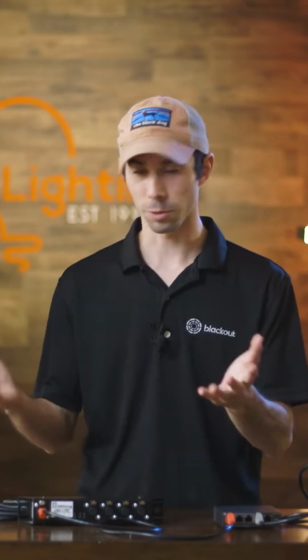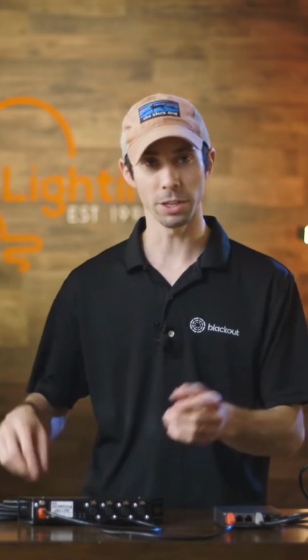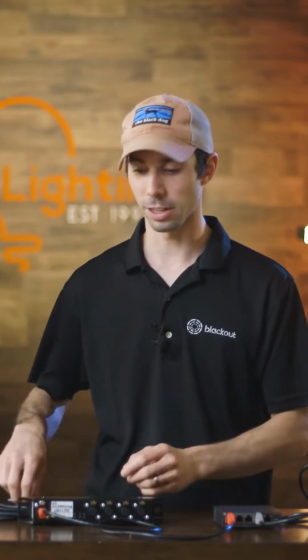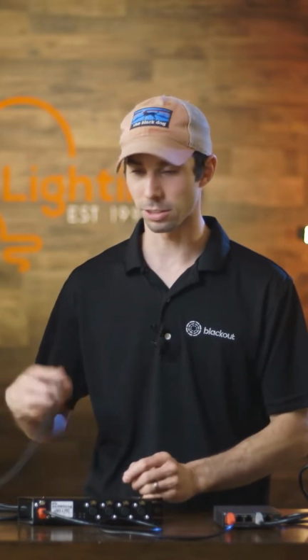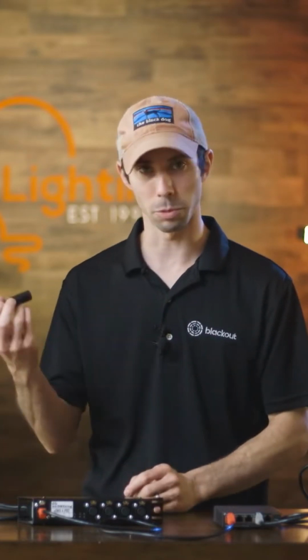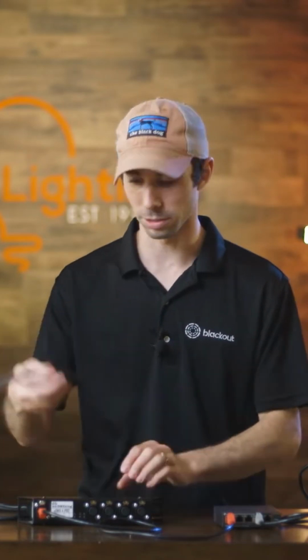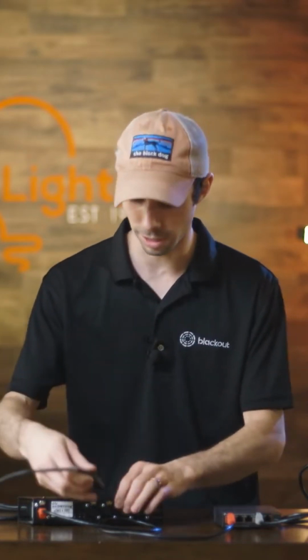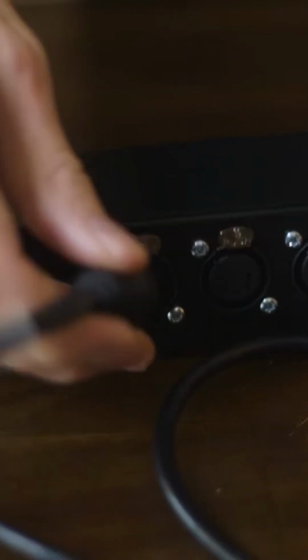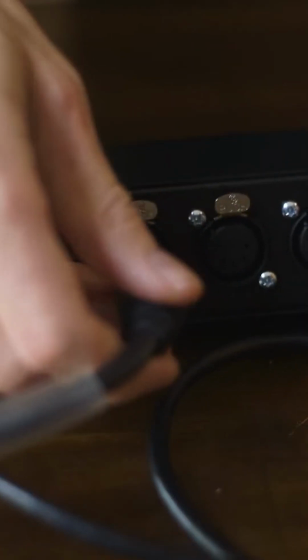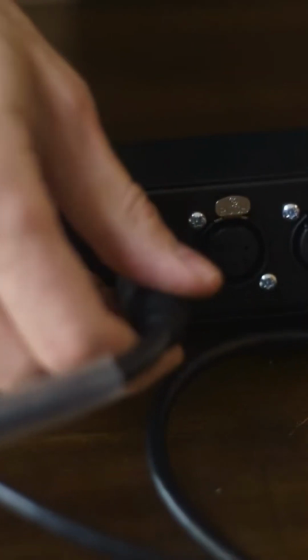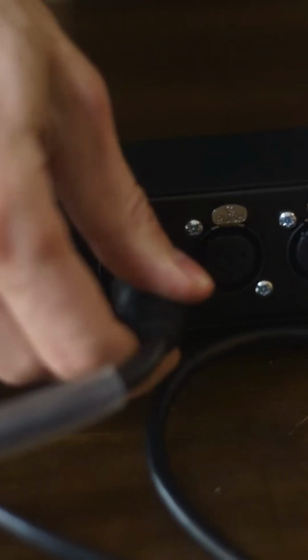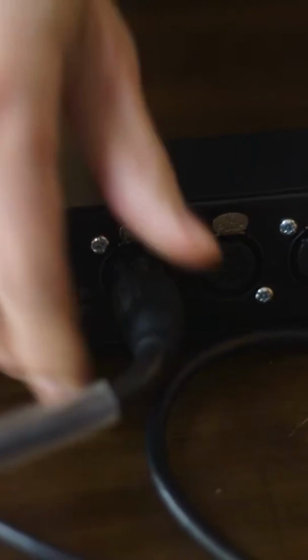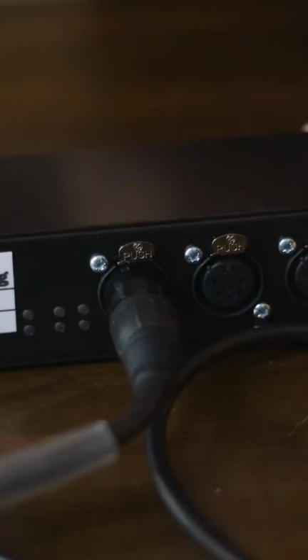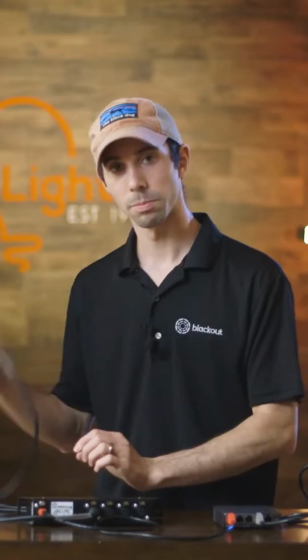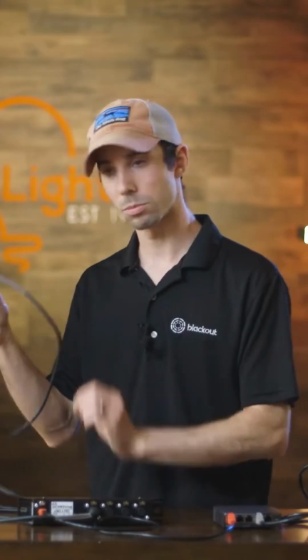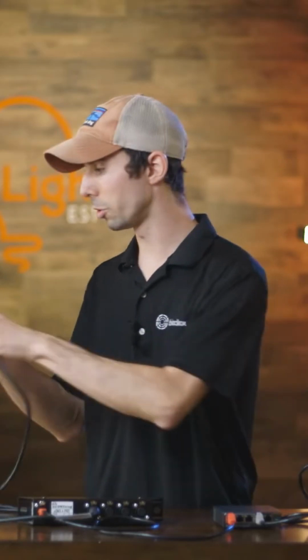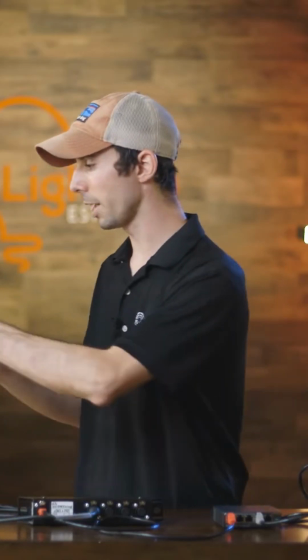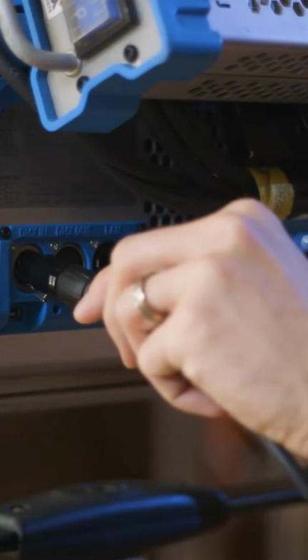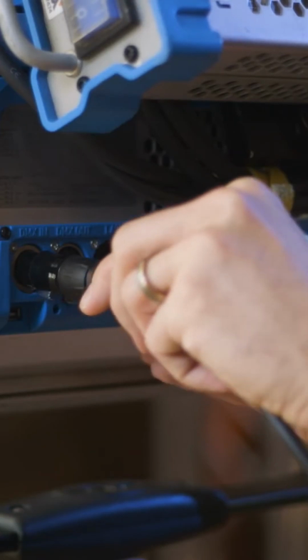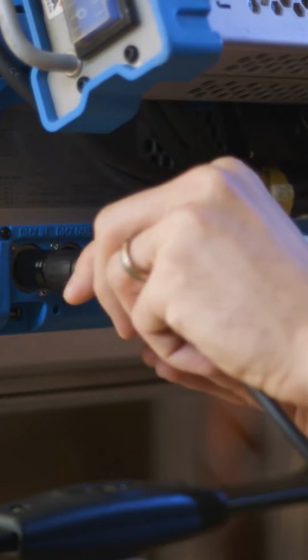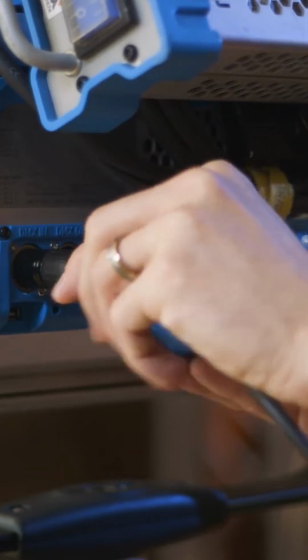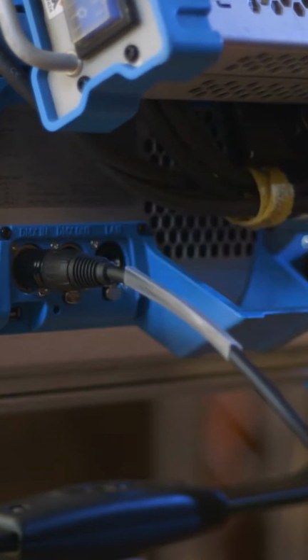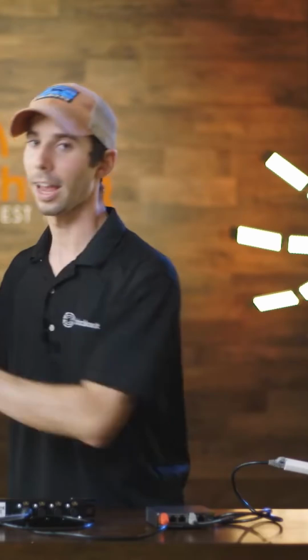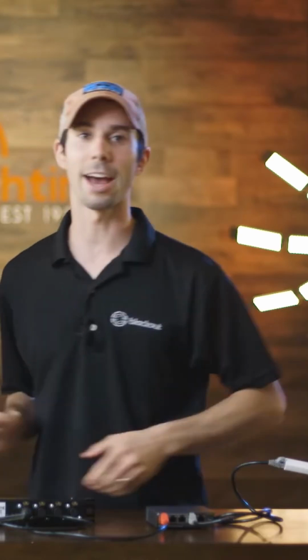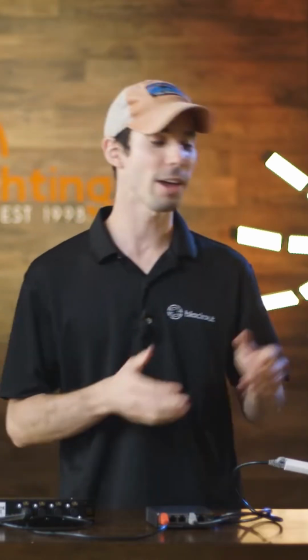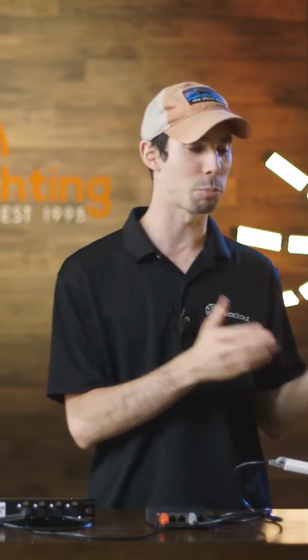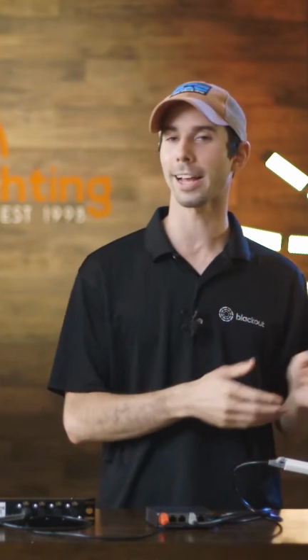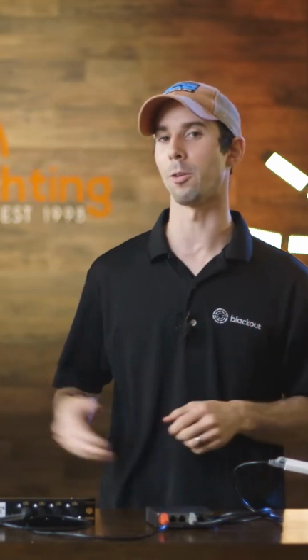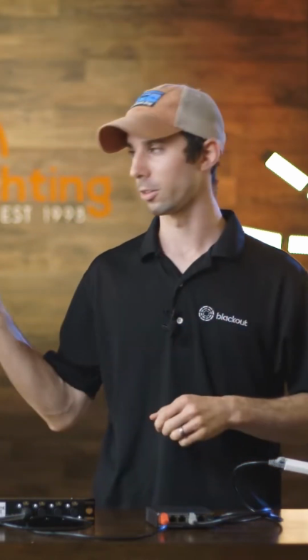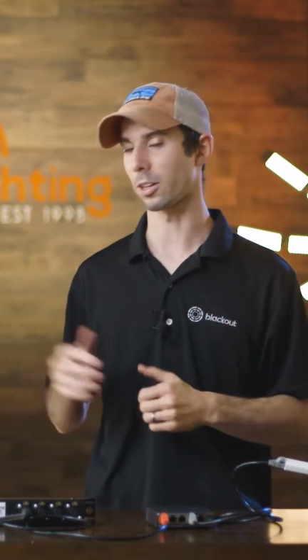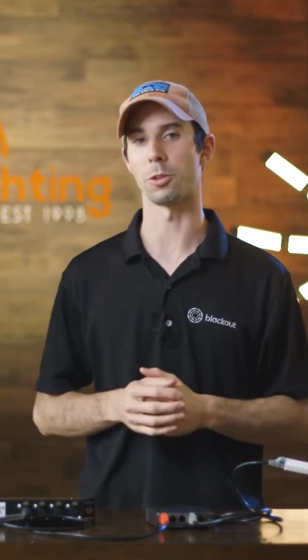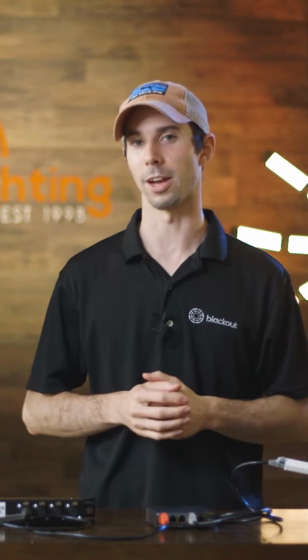From here, it's as simple as connecting your DMX cables to your lights. And now you have Blackout talking with your lights.